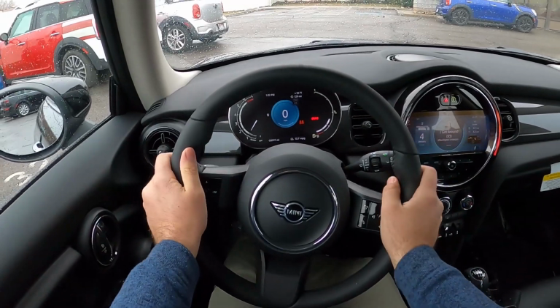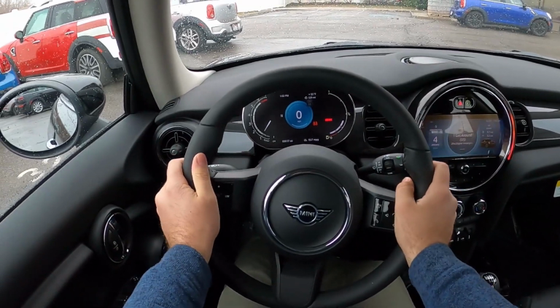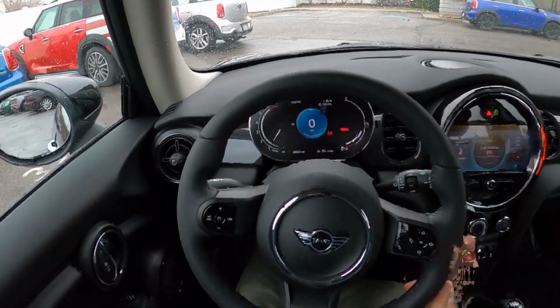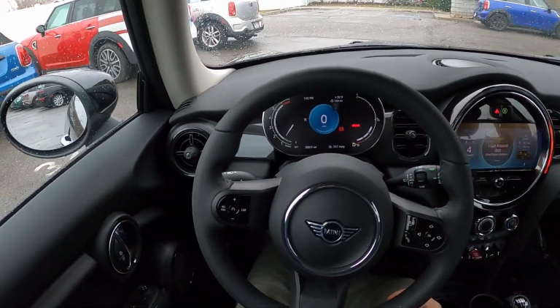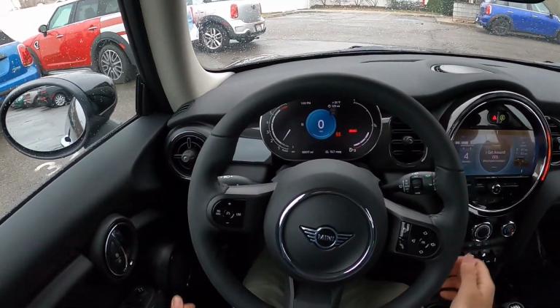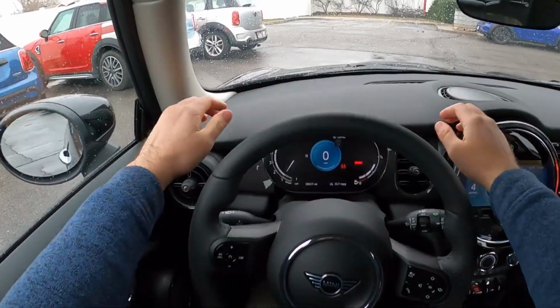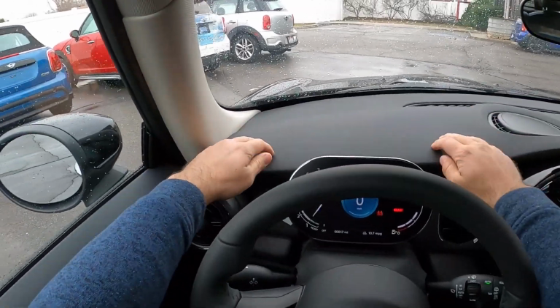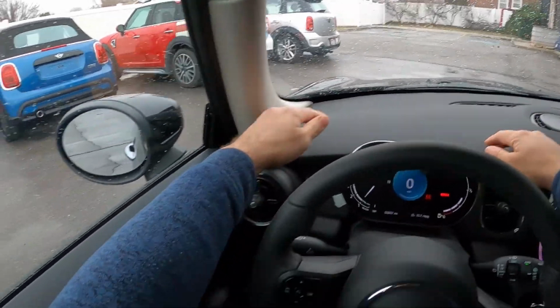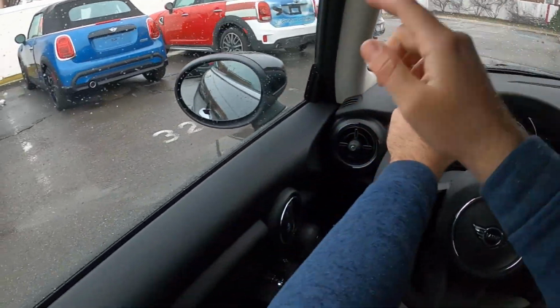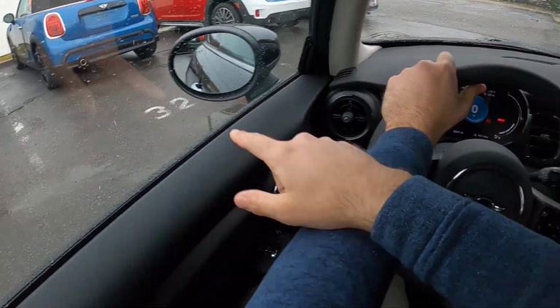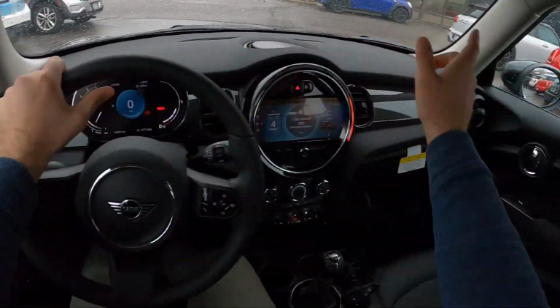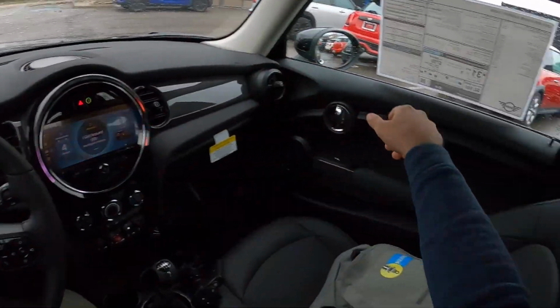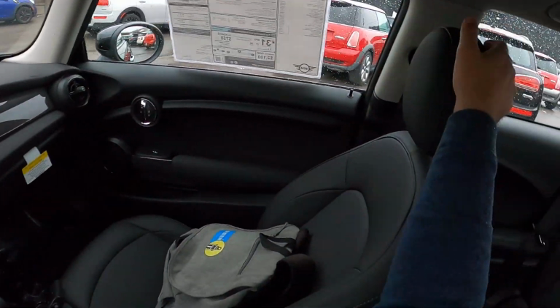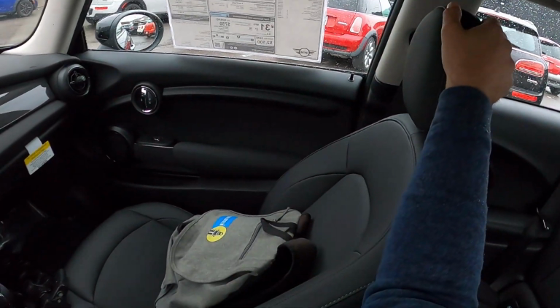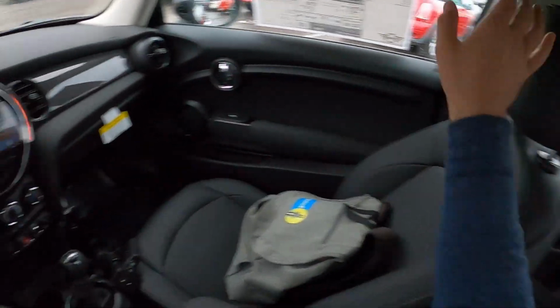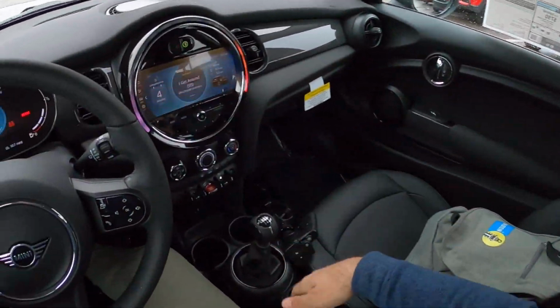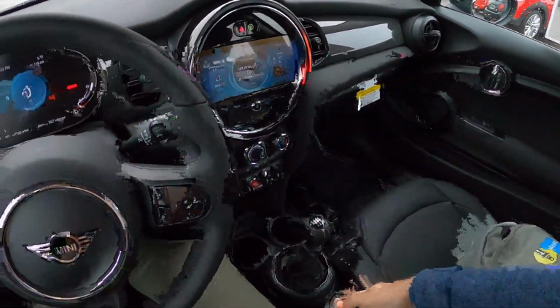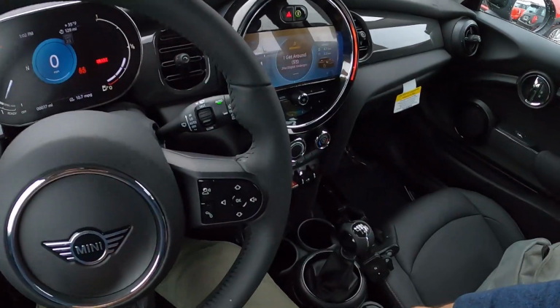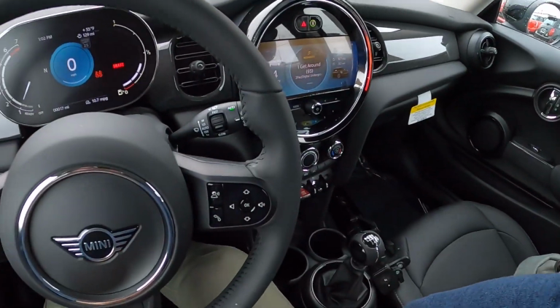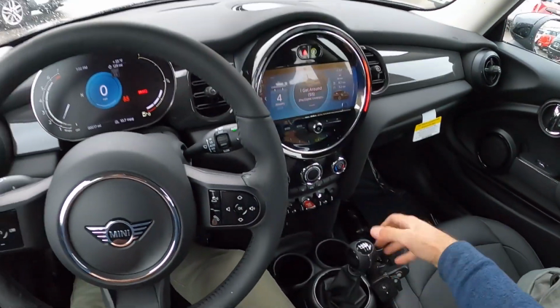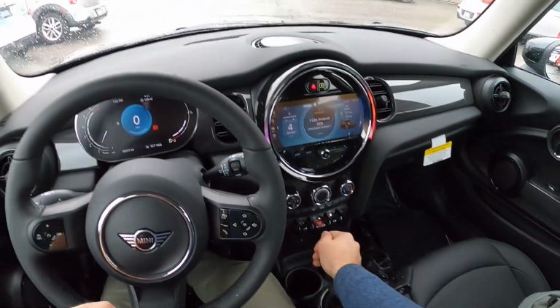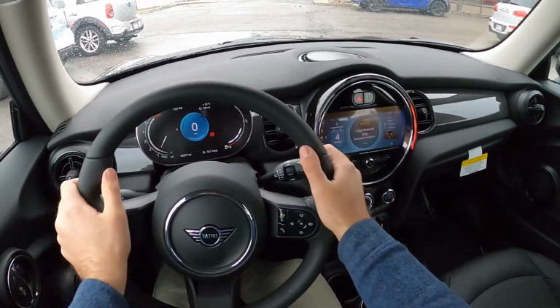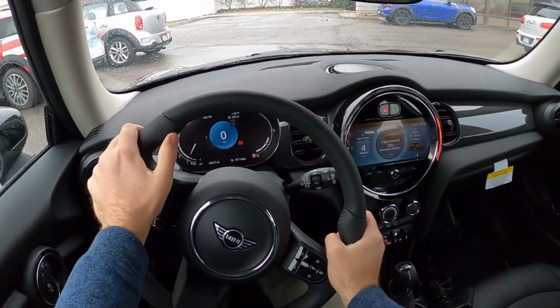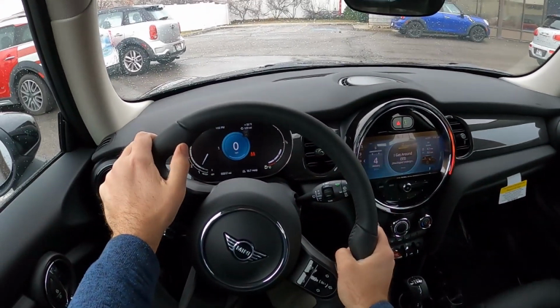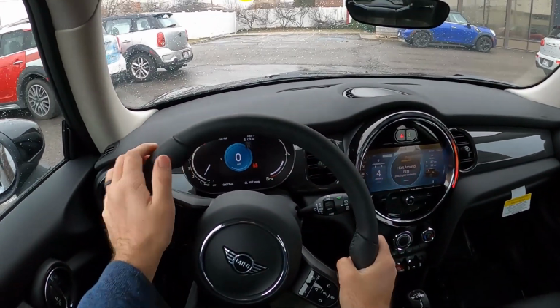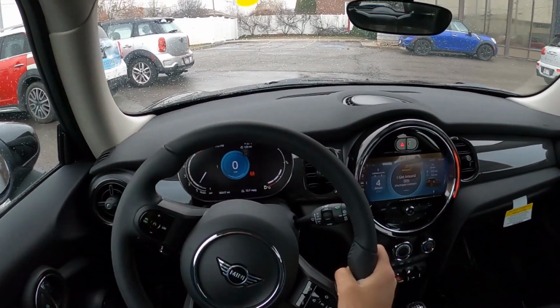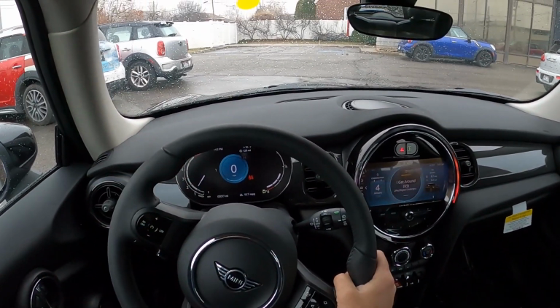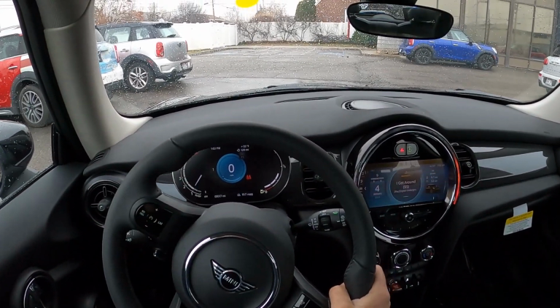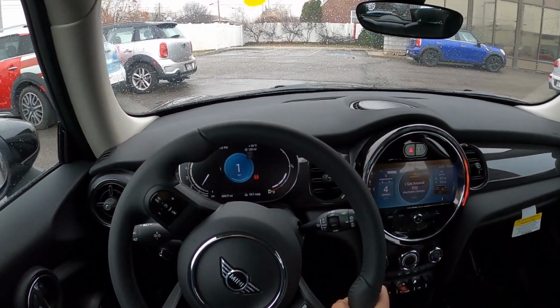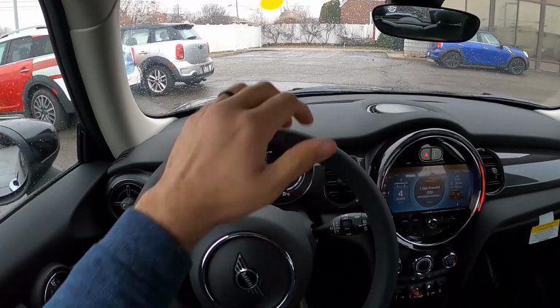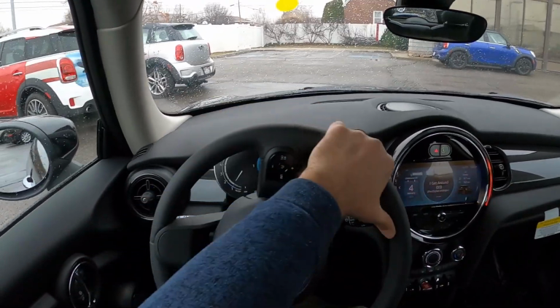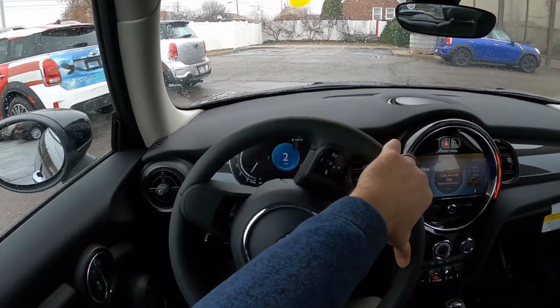Let's talk about visibility before we set off. Here's visibility over the hood, both mirrors, and through the rear. The parking brake and center console situation is slightly awkward. But let's set off.